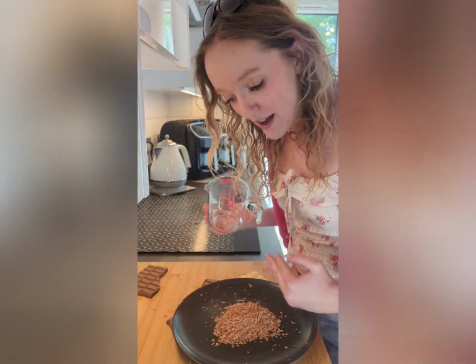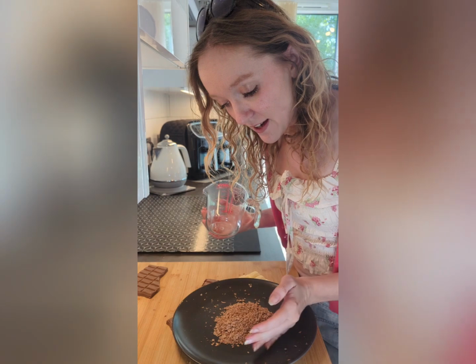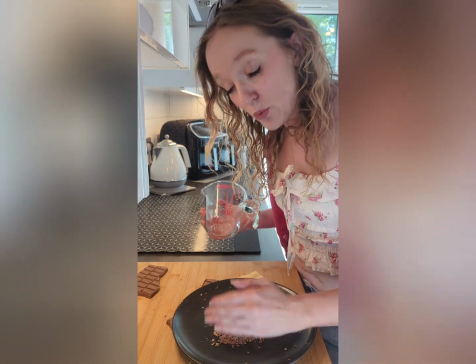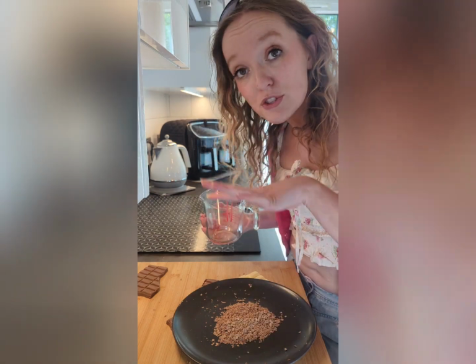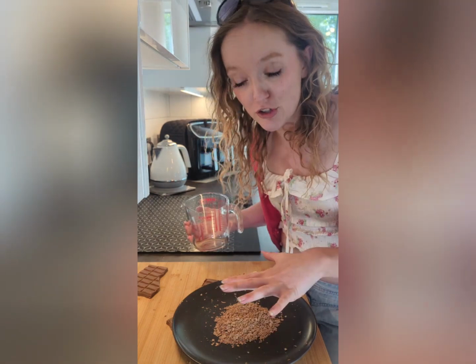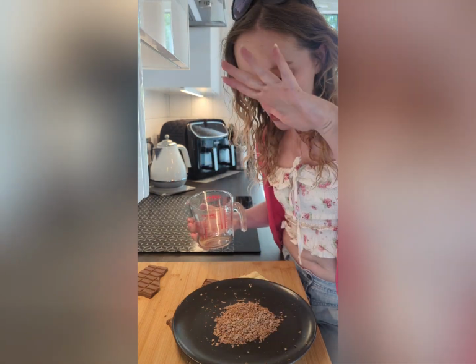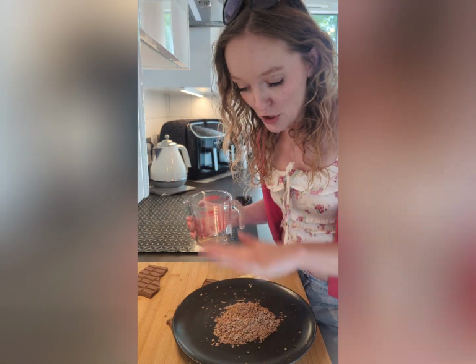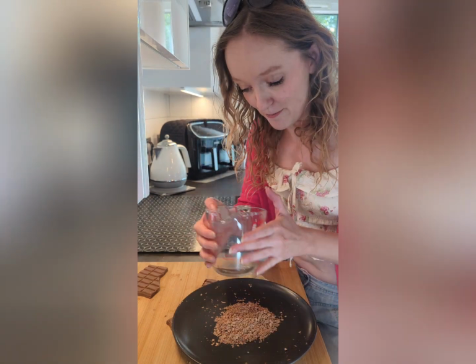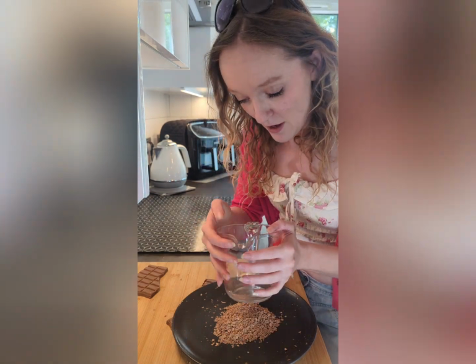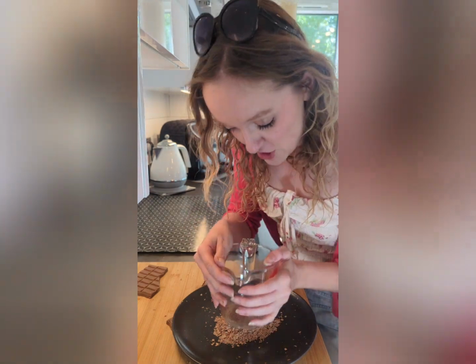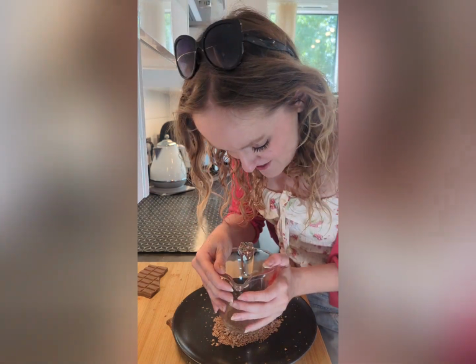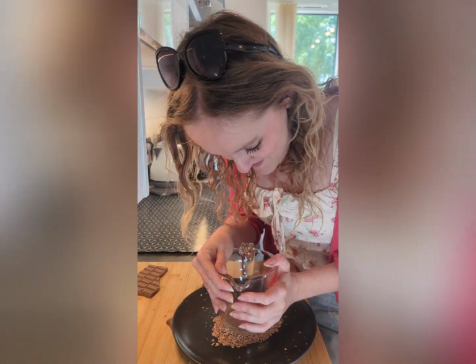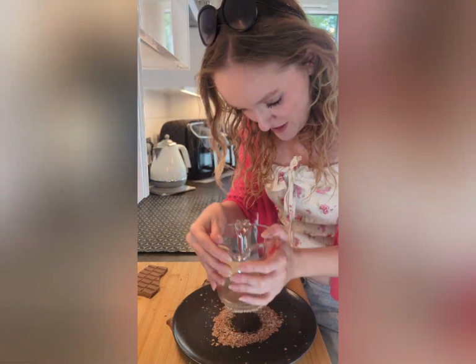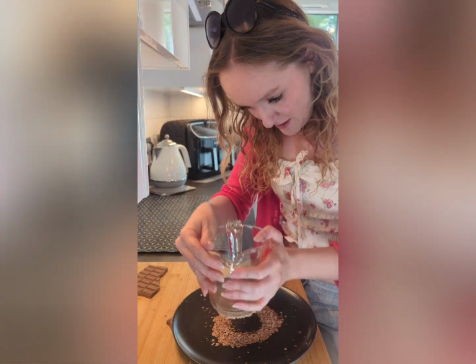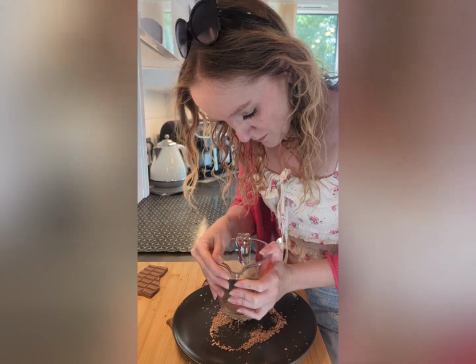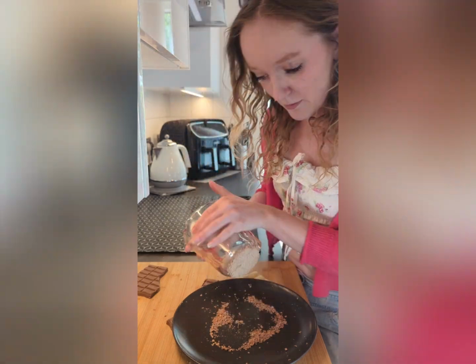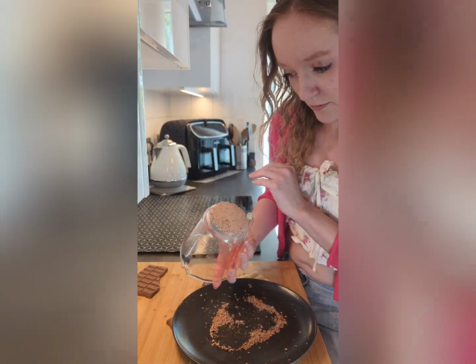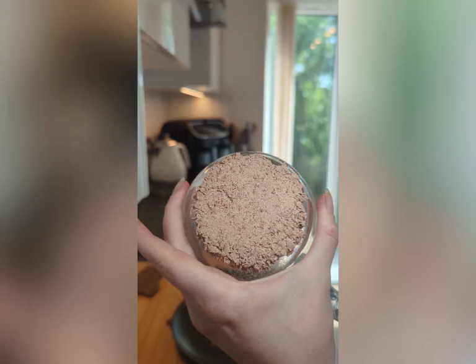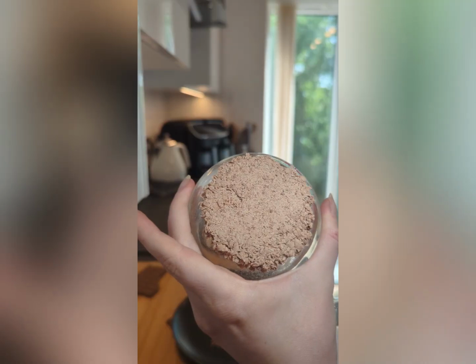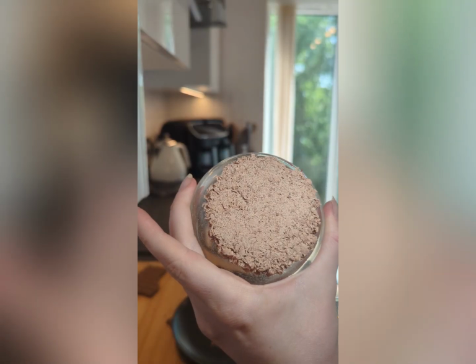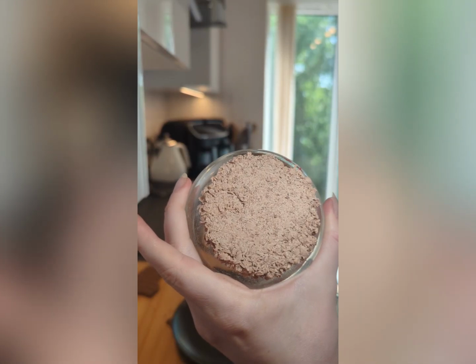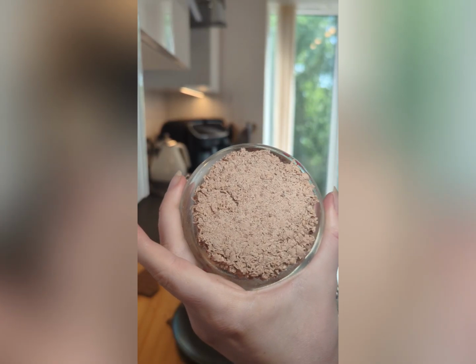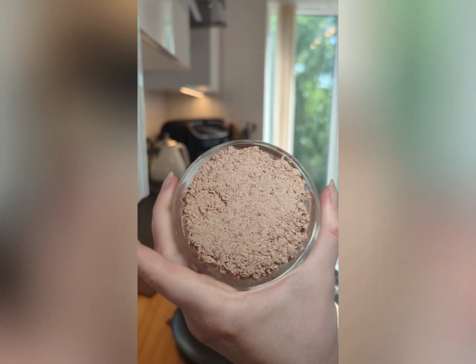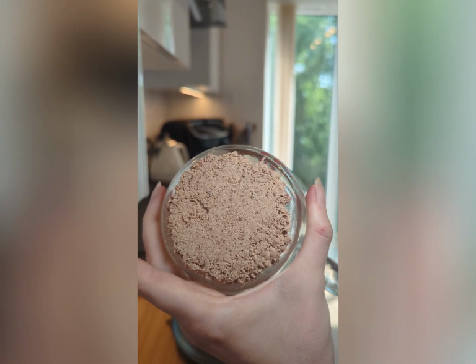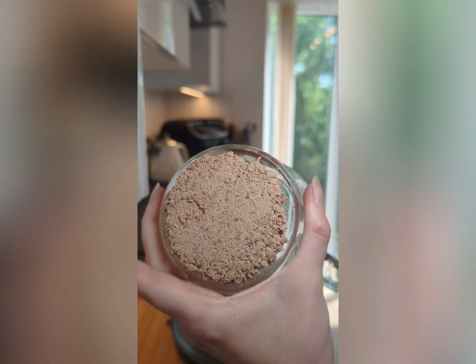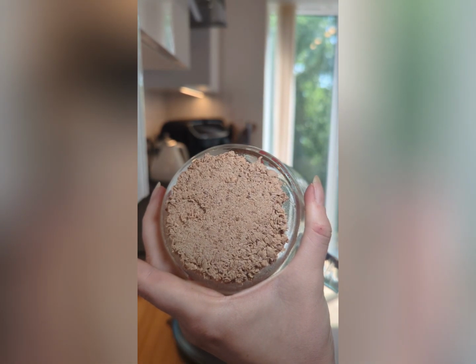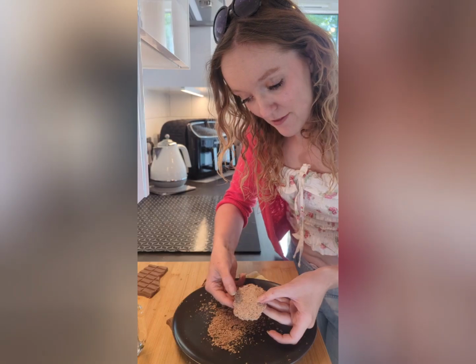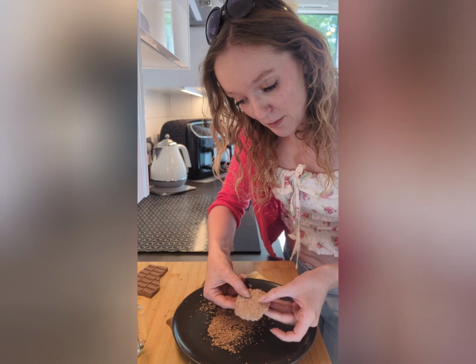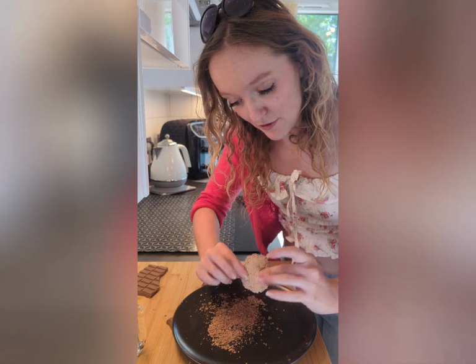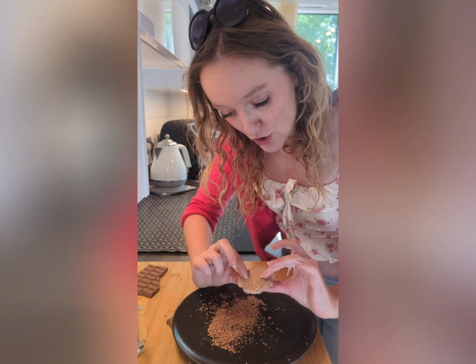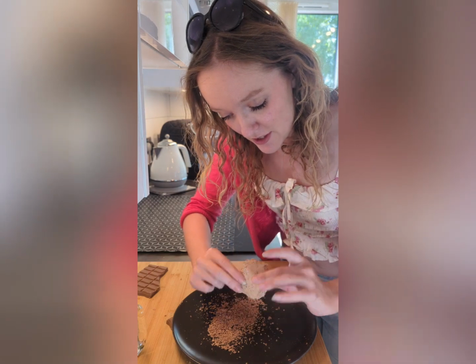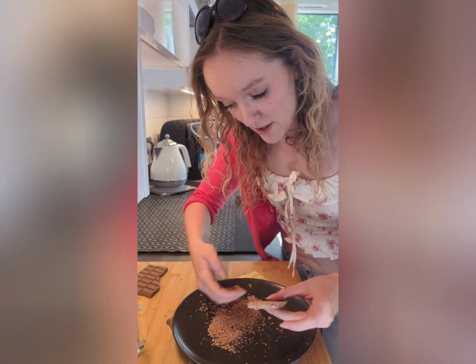Now we have our sand. We need lots of pressure of rock on top of it. This plus some water helps the grains stick together to become a rock, not just sand. It's cemented pretty well but there's still some air you can see, which is often what happens. We have our little pat of chocolate sandstone.